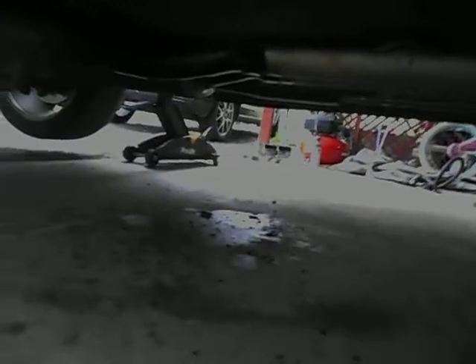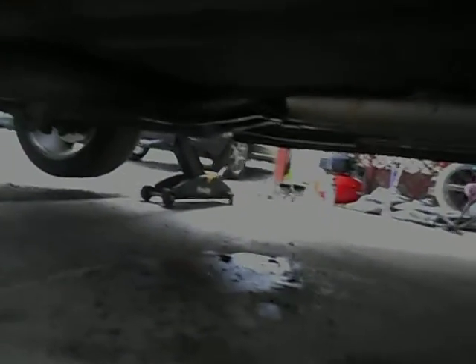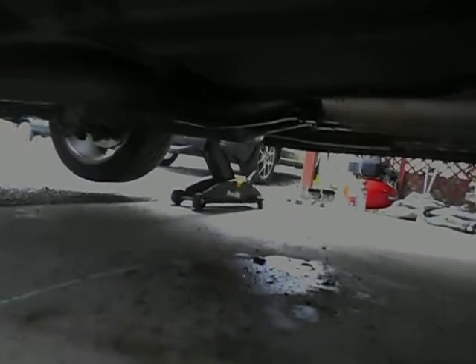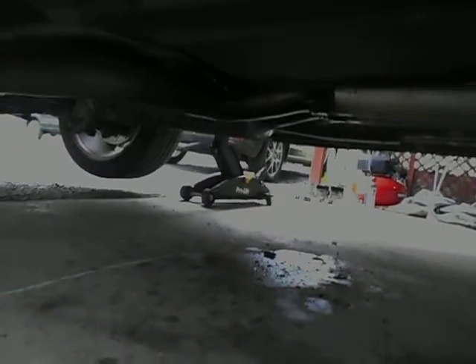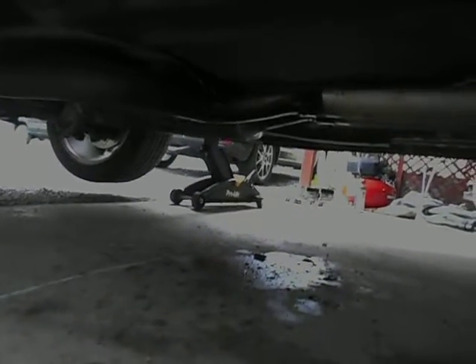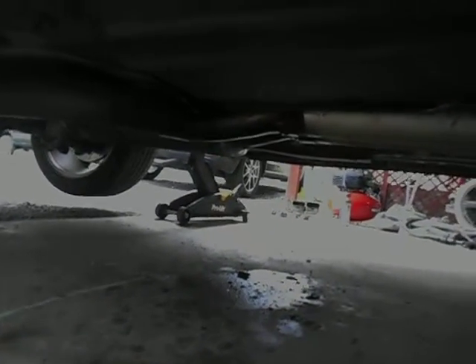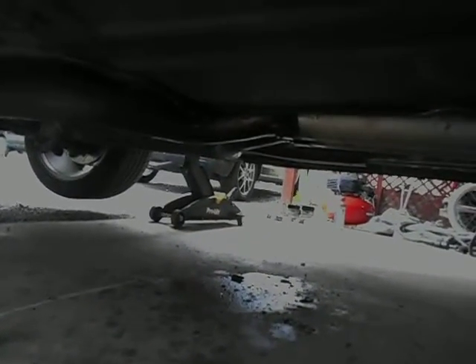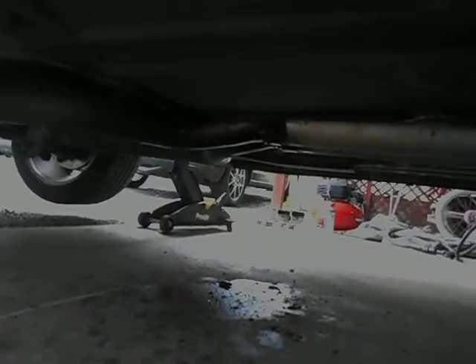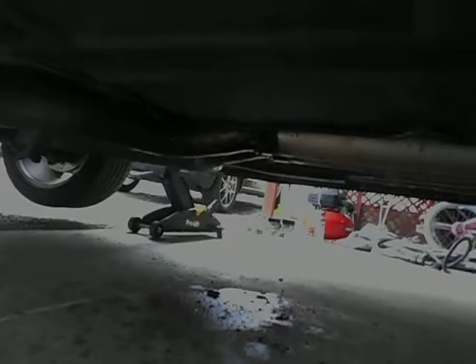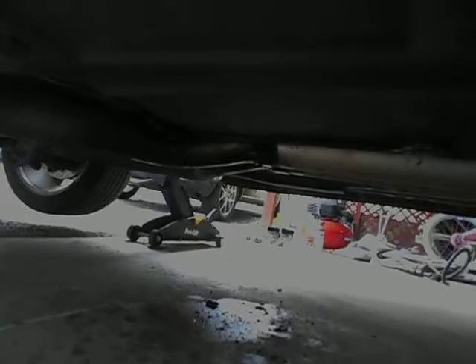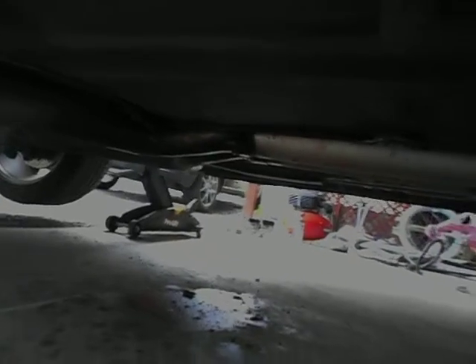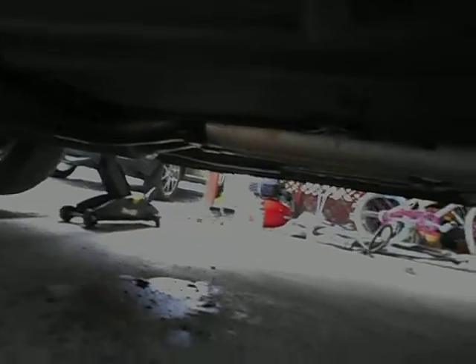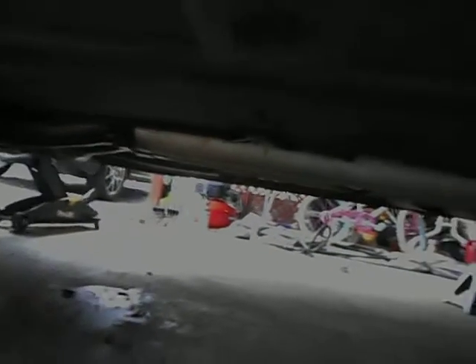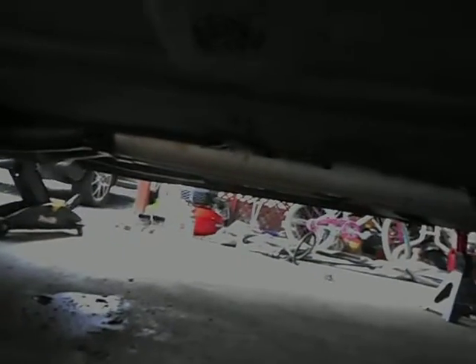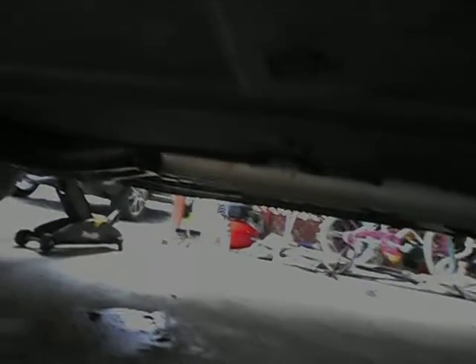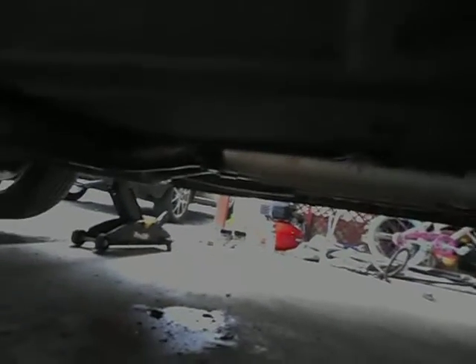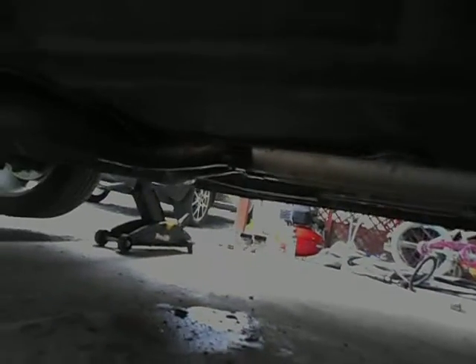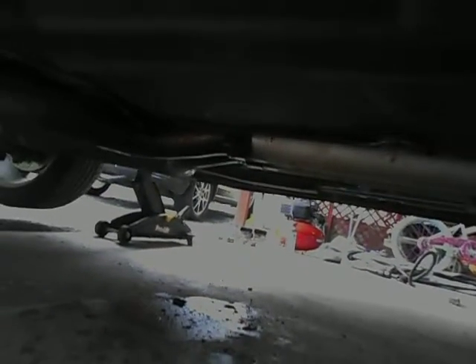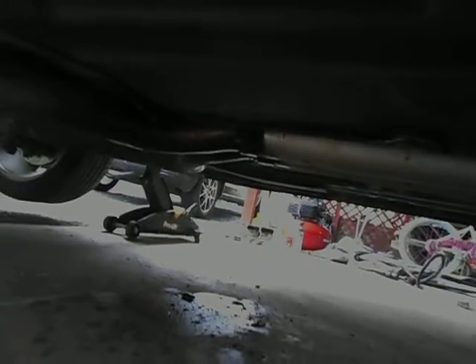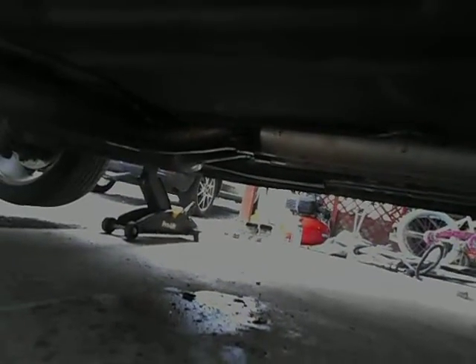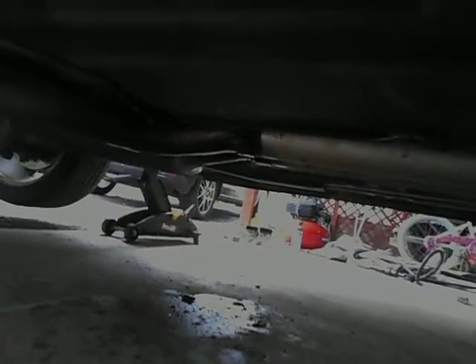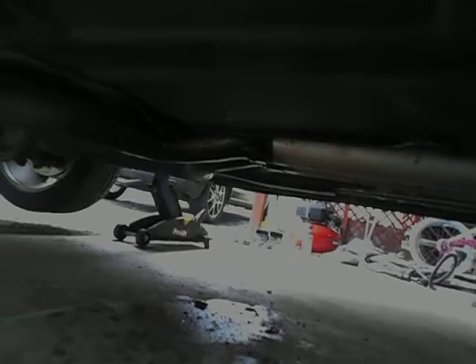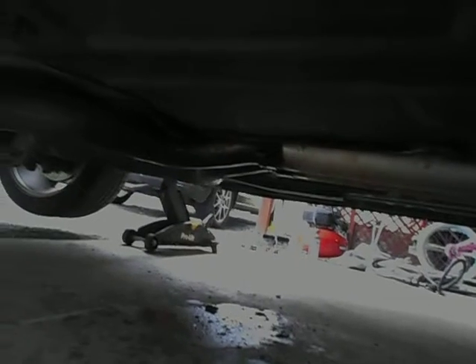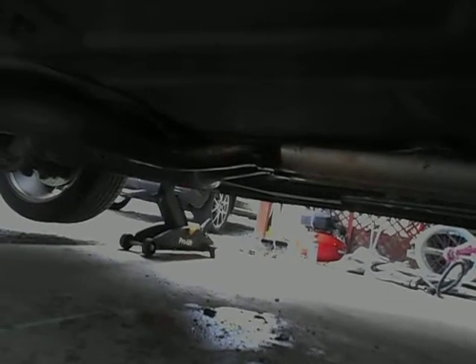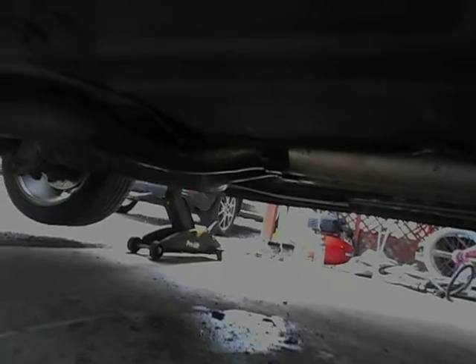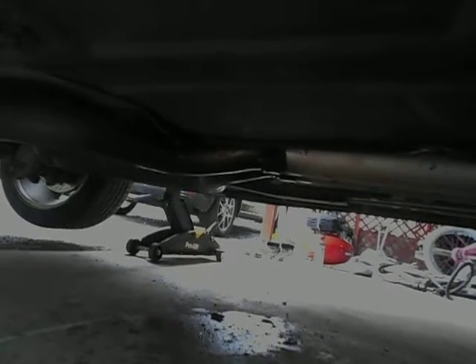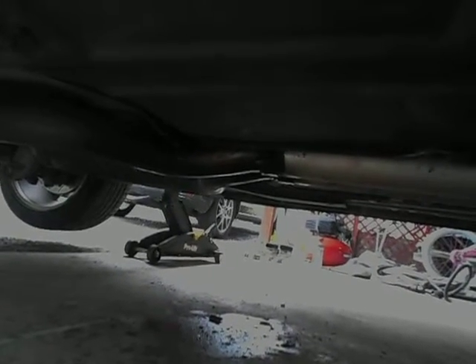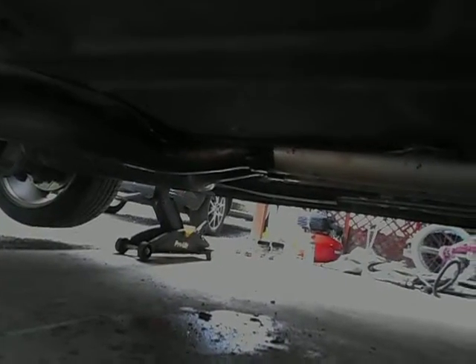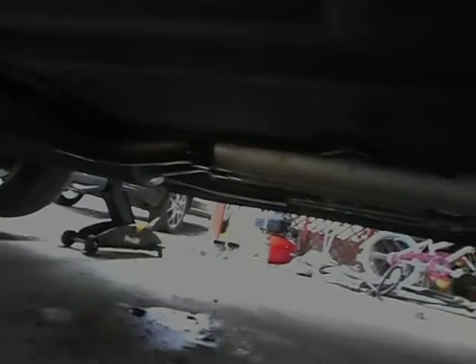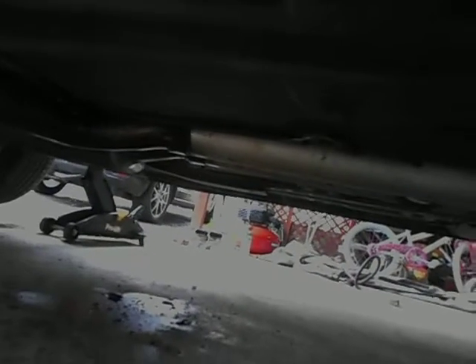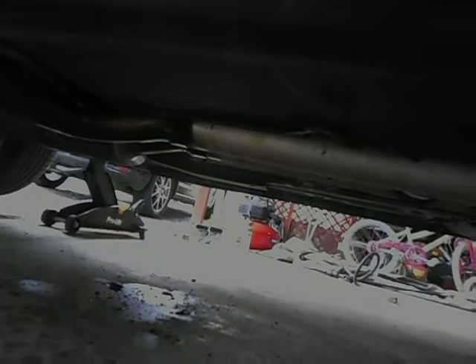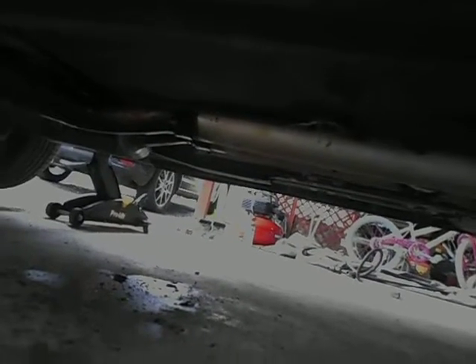Alright, this is going to be a cat-back removal and install on a 2010 Dodge Challenger. This is actually going to be mostly a talk-through.